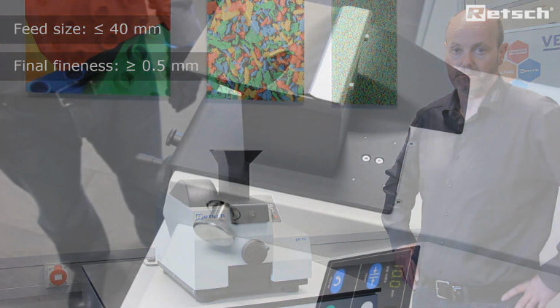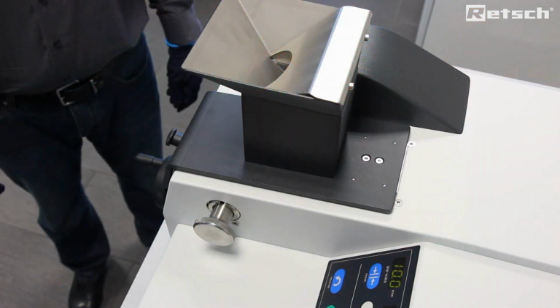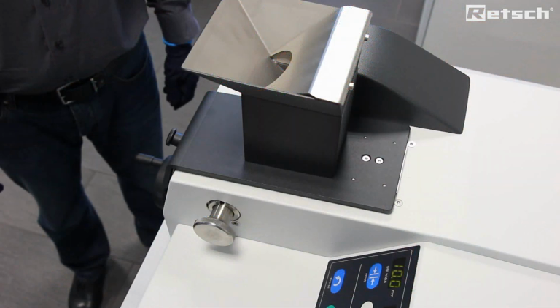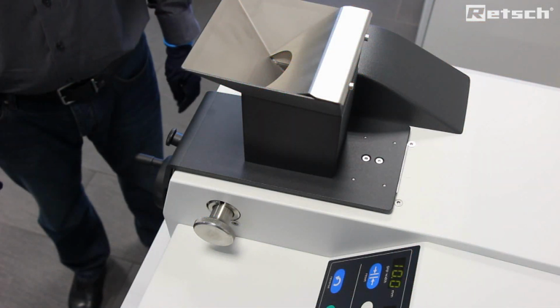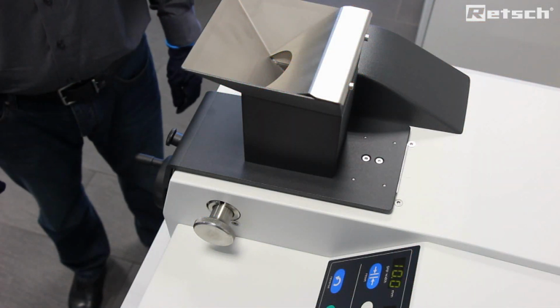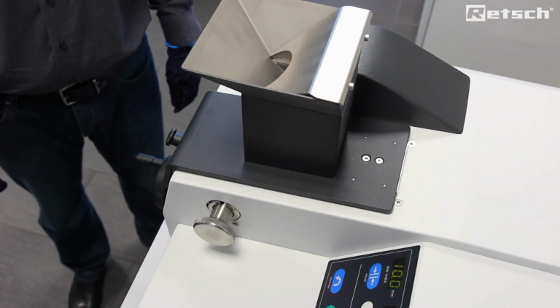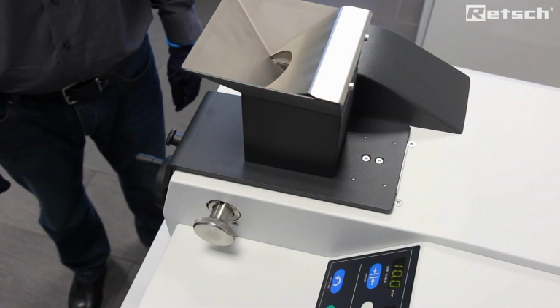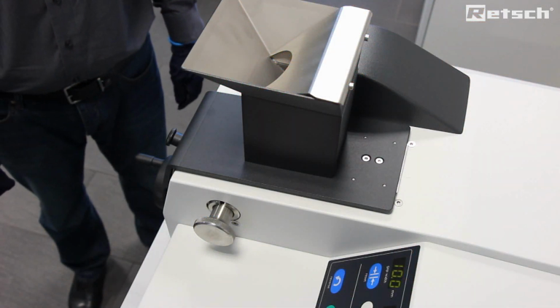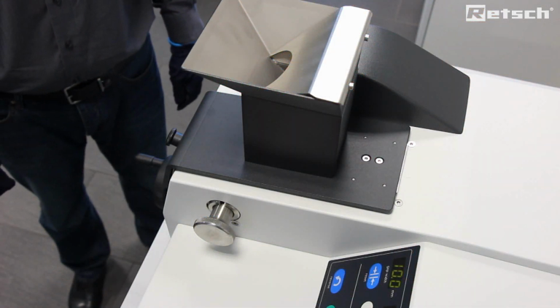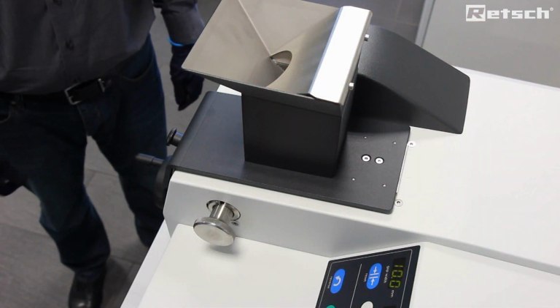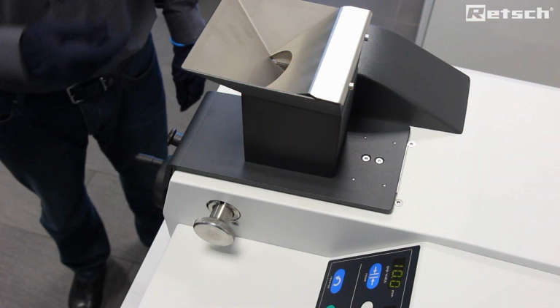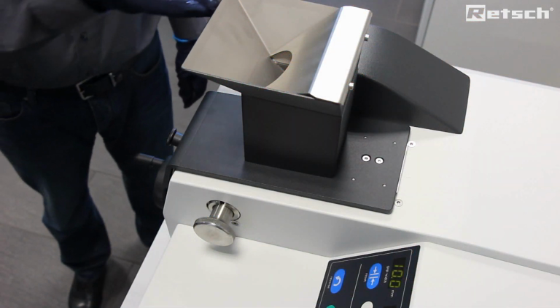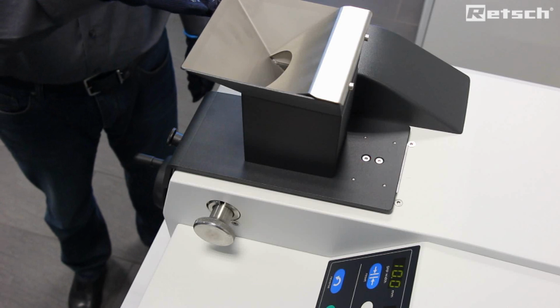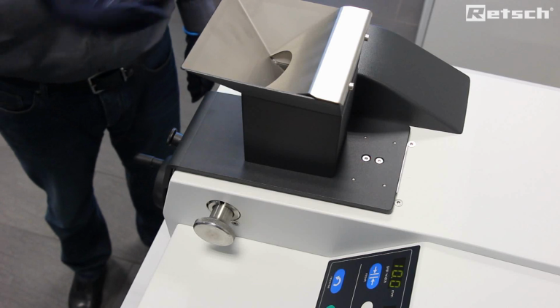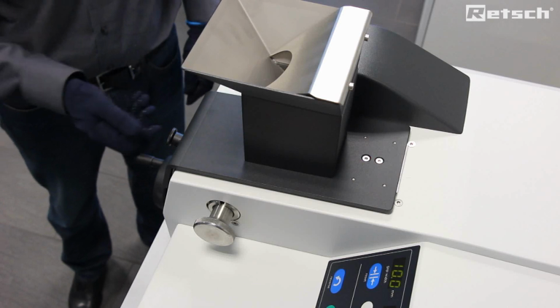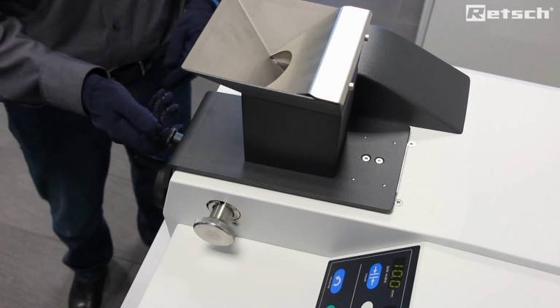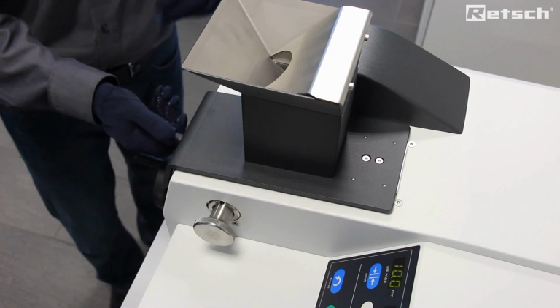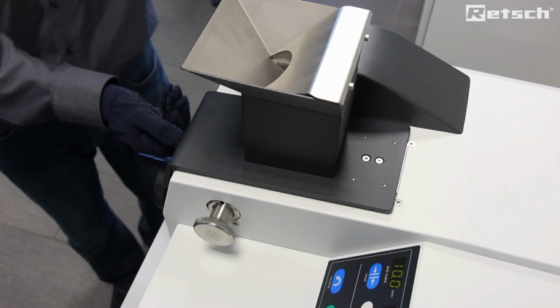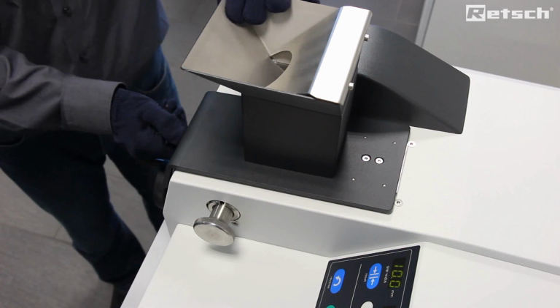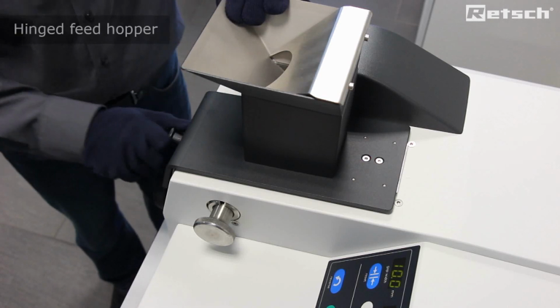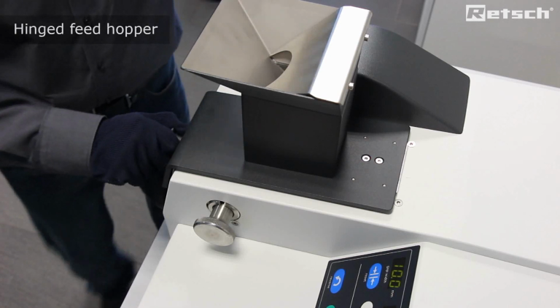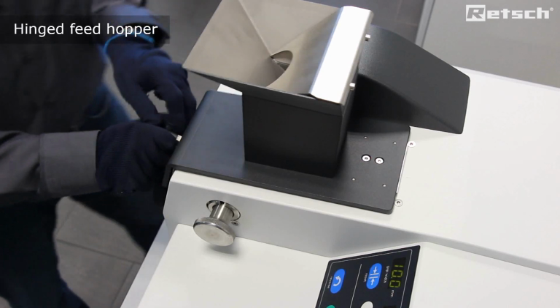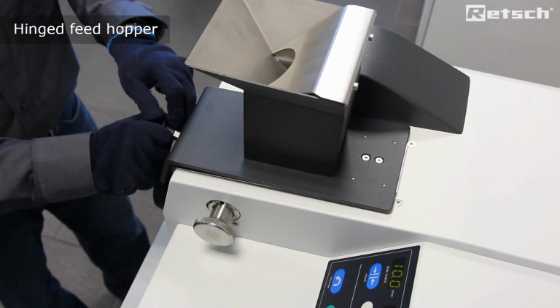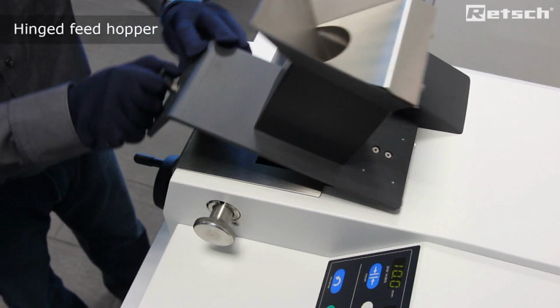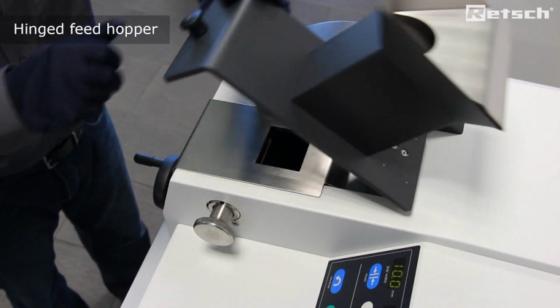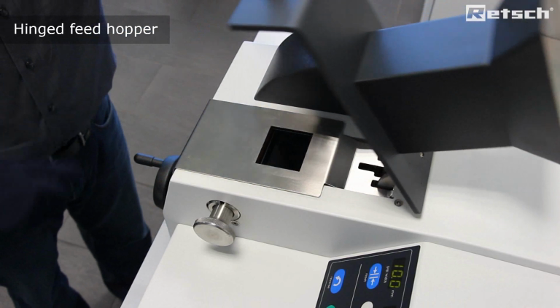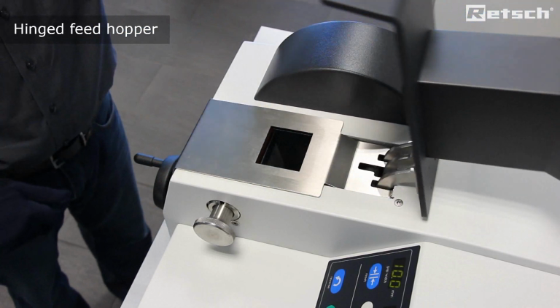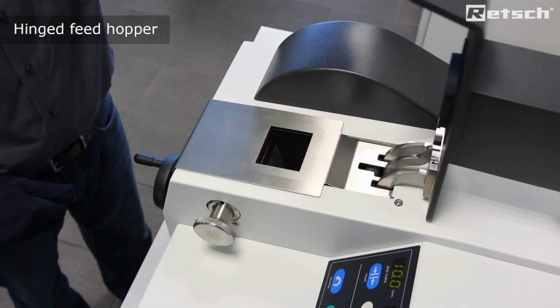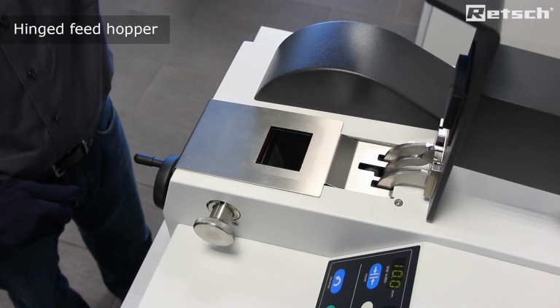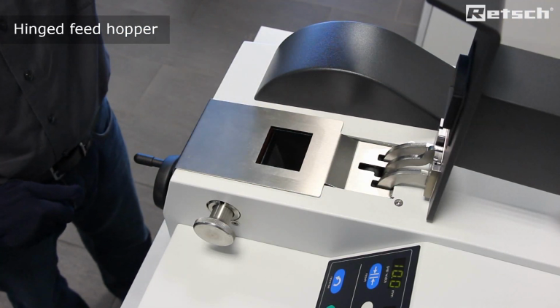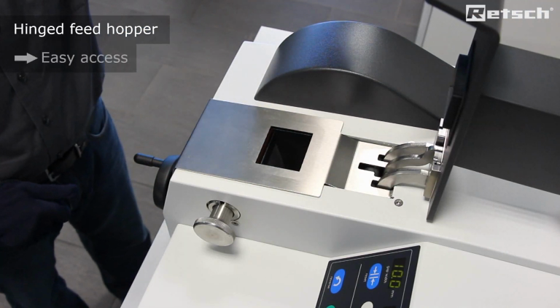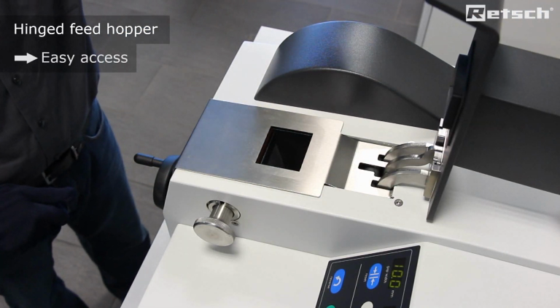Sample material is fed into the BB50 instrument through the feed hopper at the top of the instrument. The feed hopper is hinged for easy access purposes.